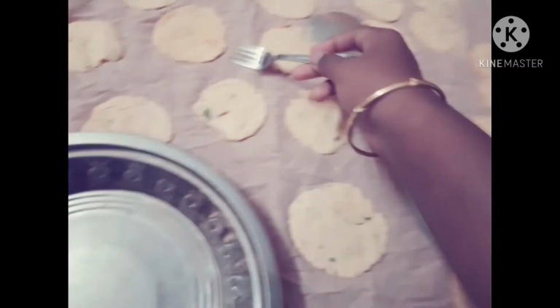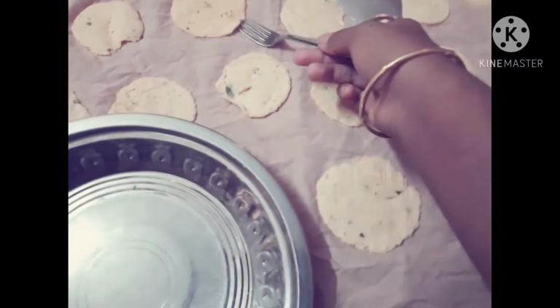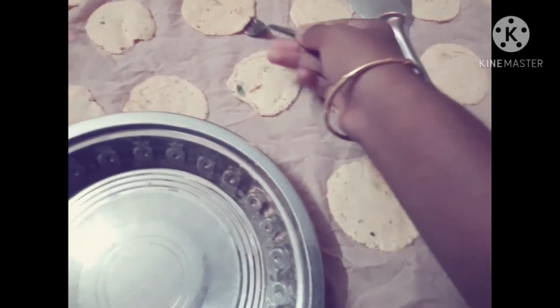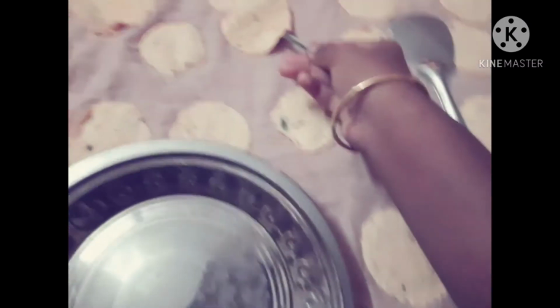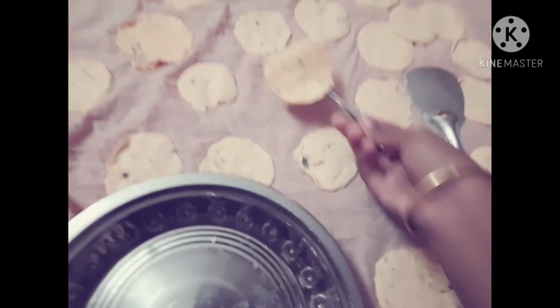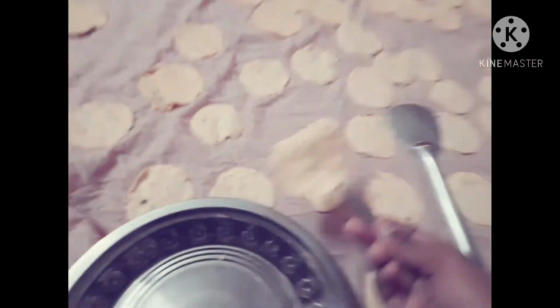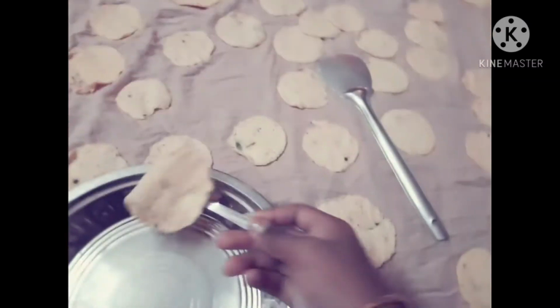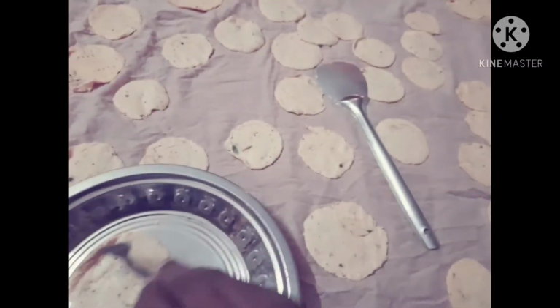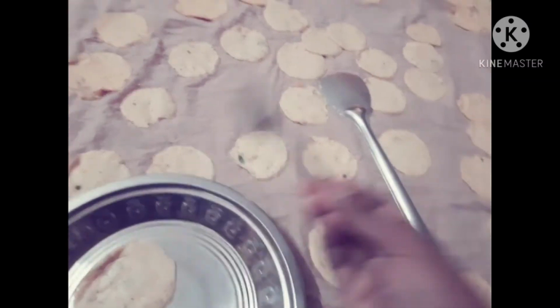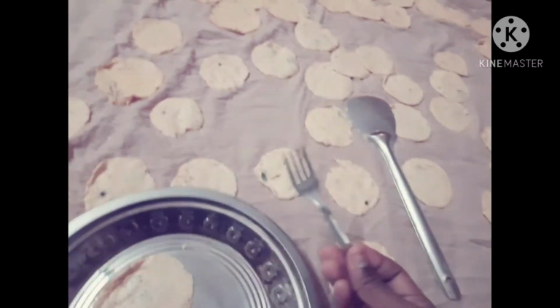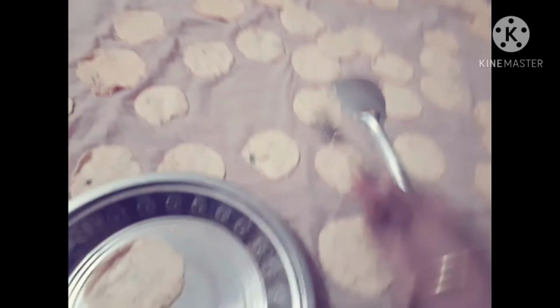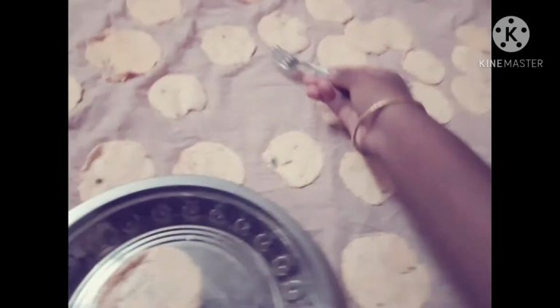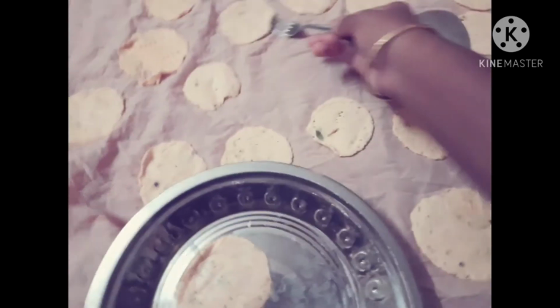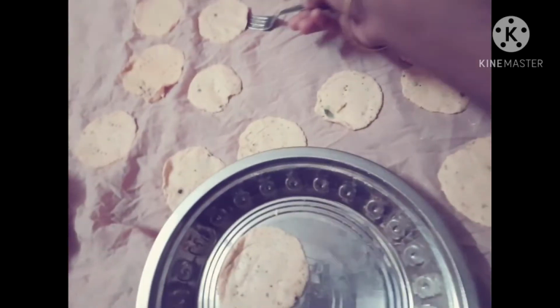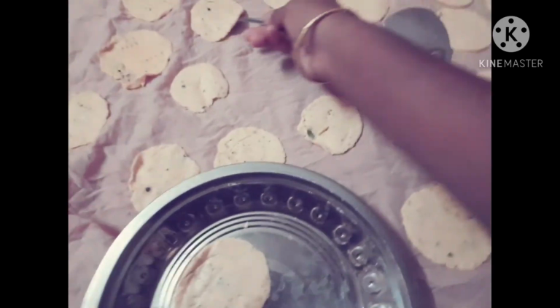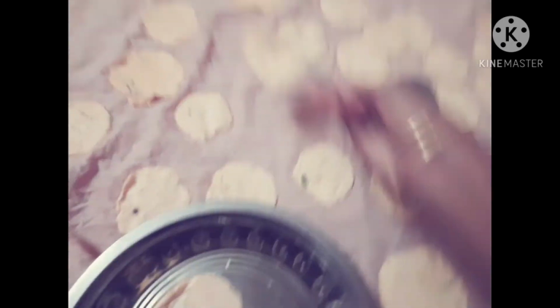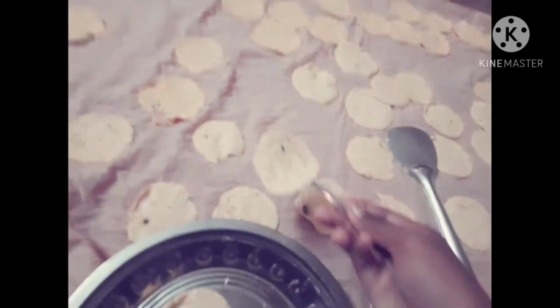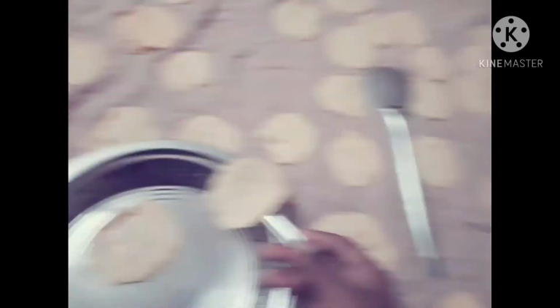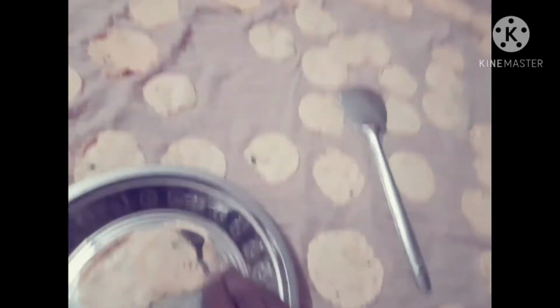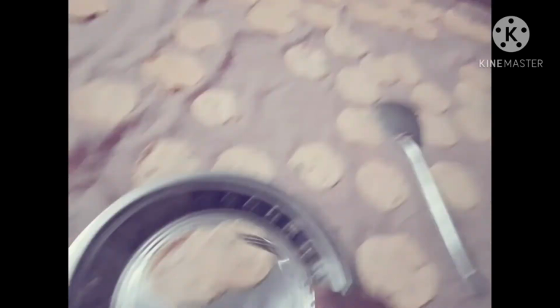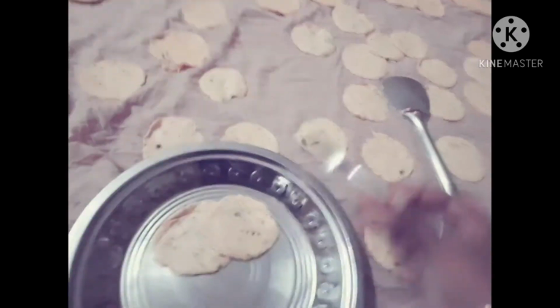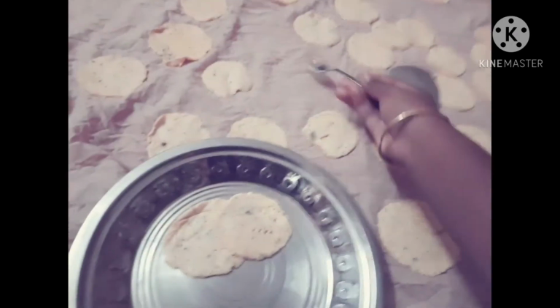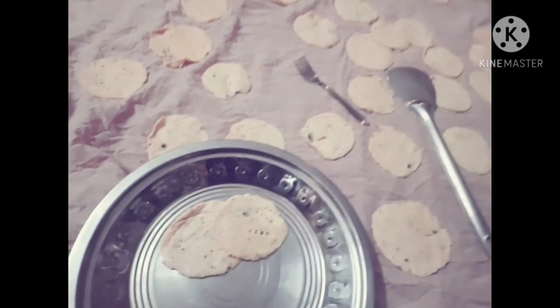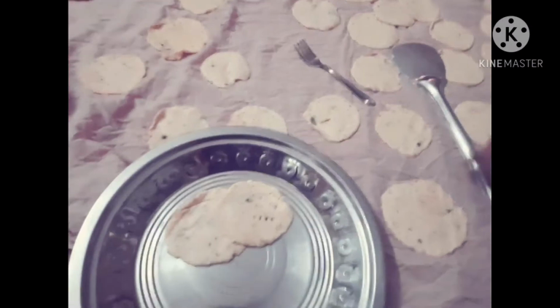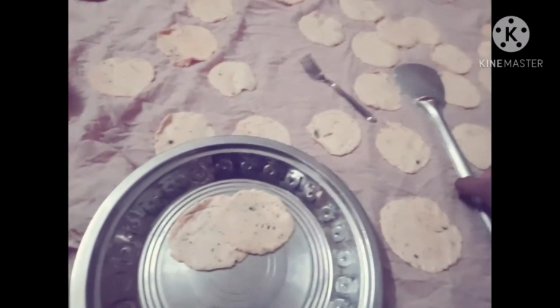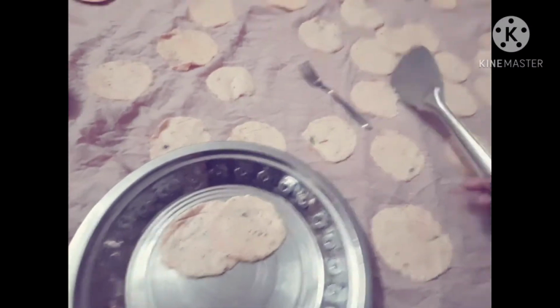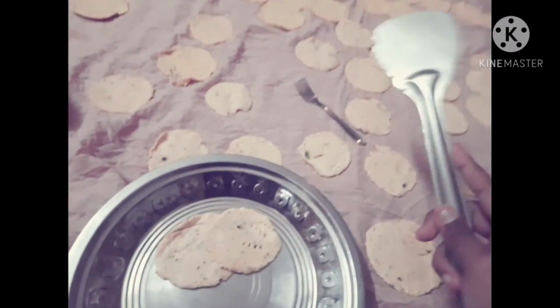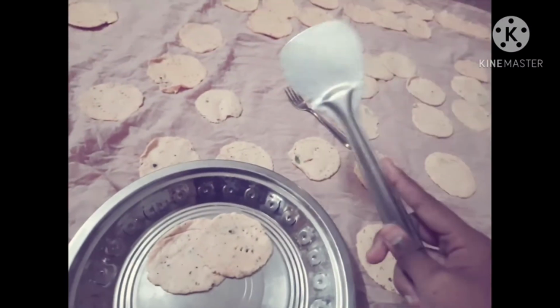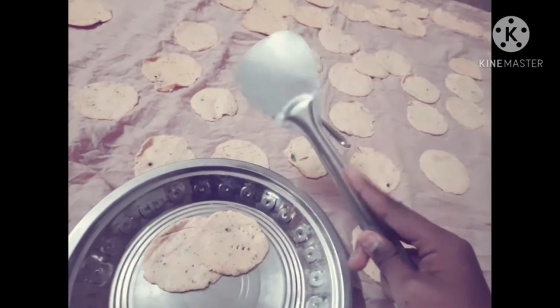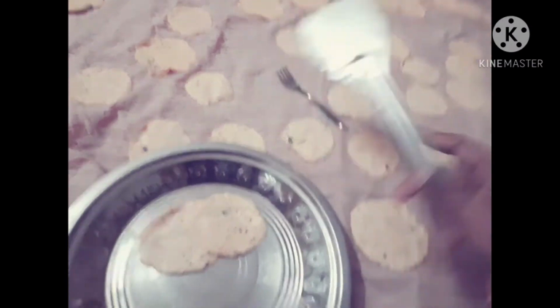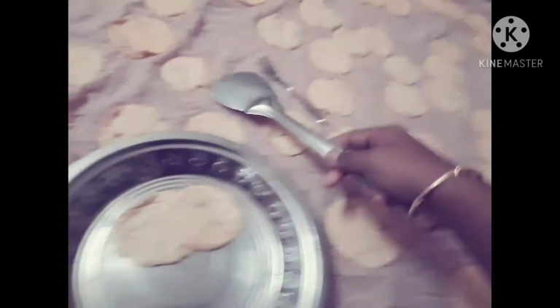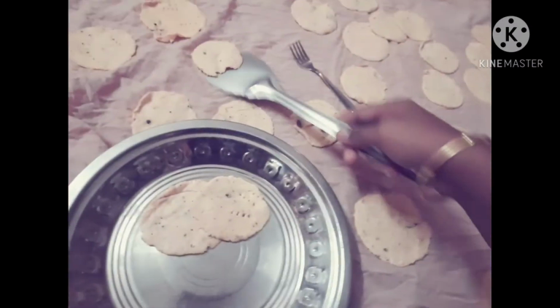We are gonna make a few chips. Look at this — a leaf of fish.